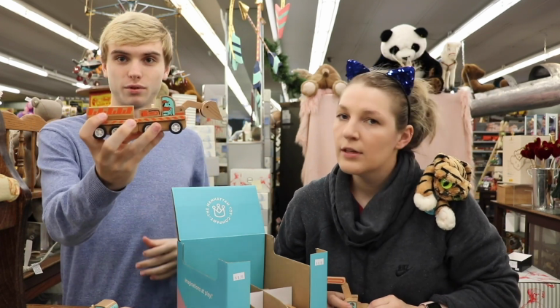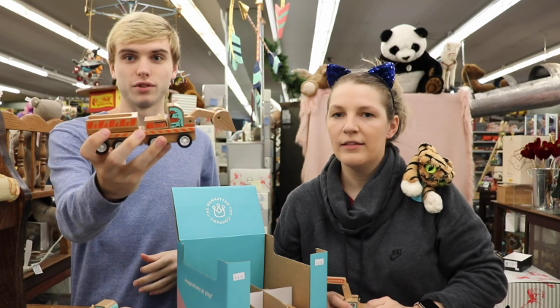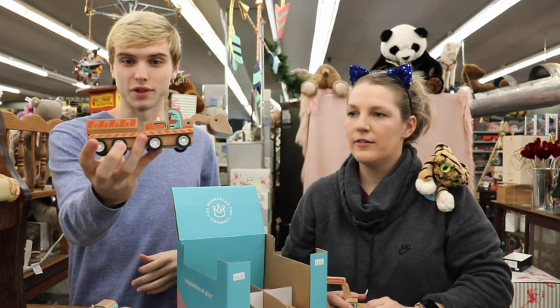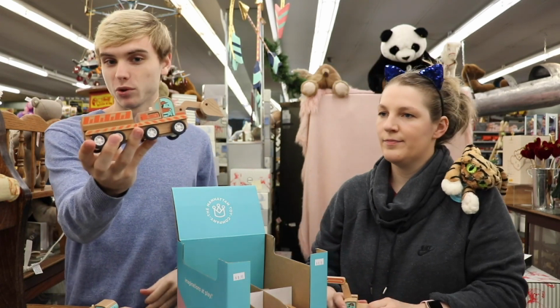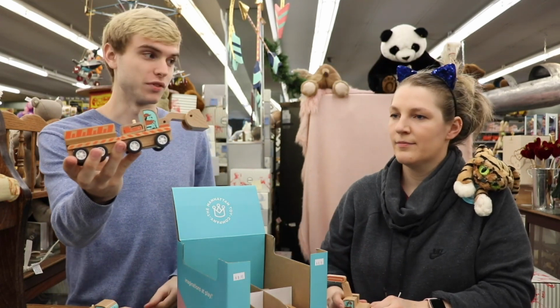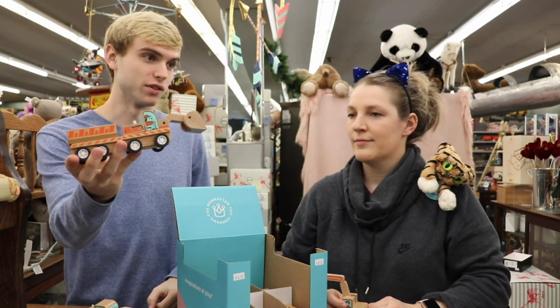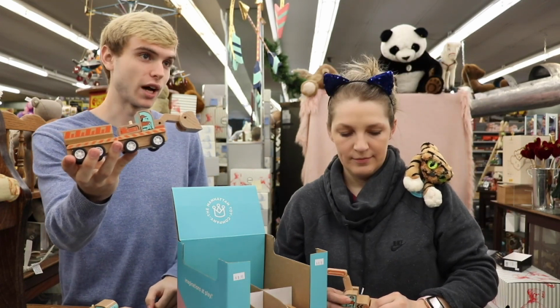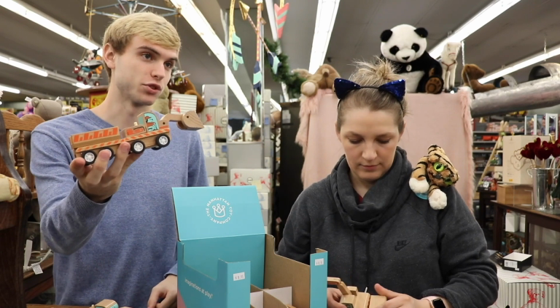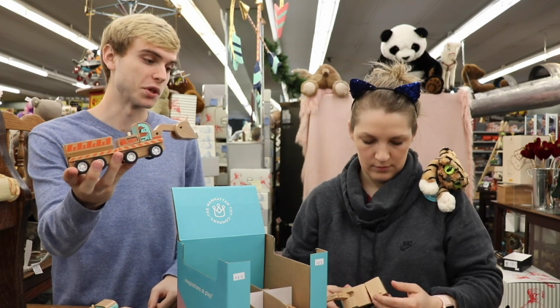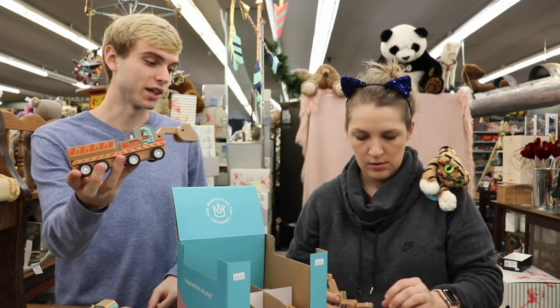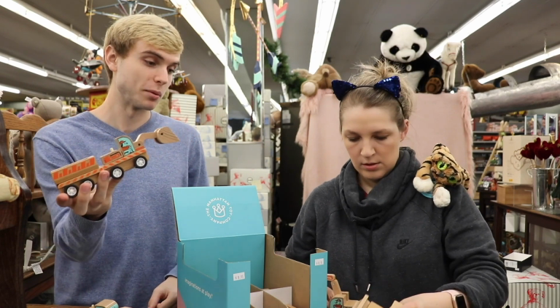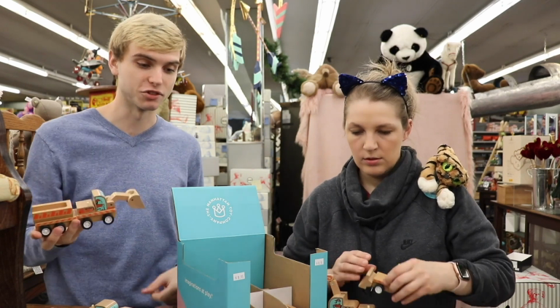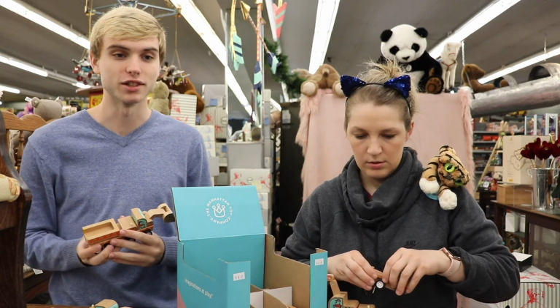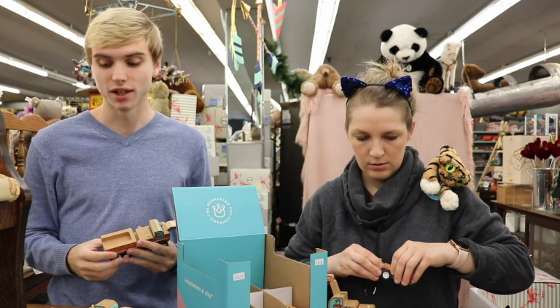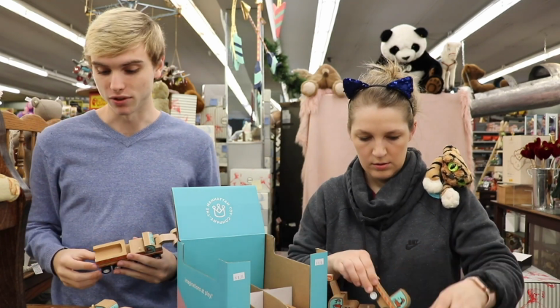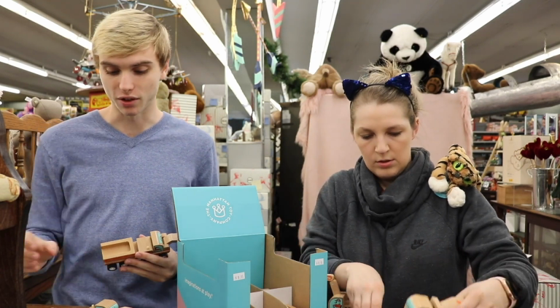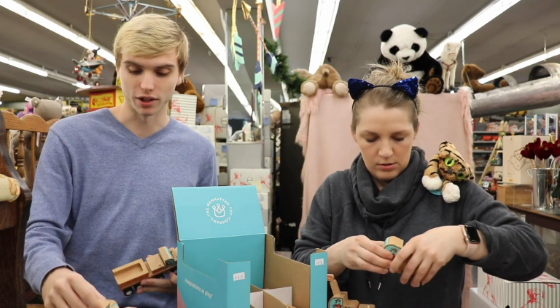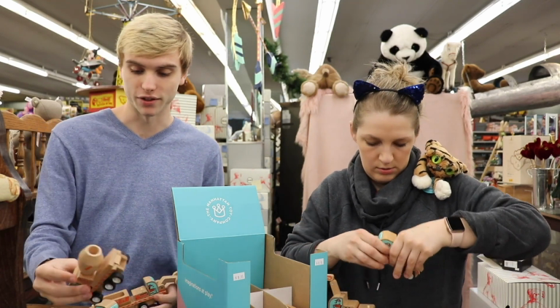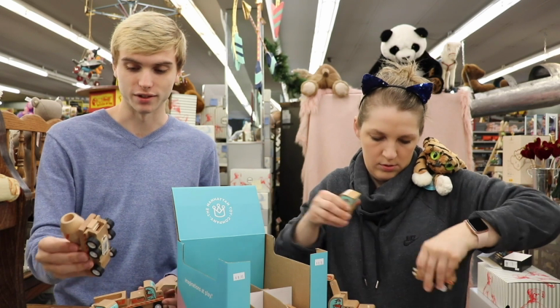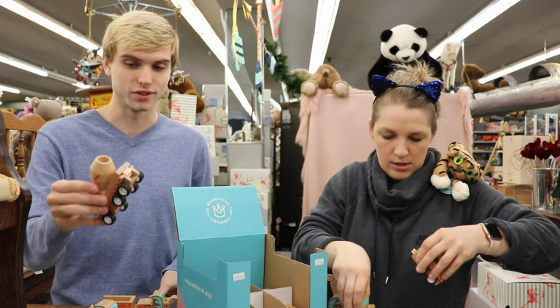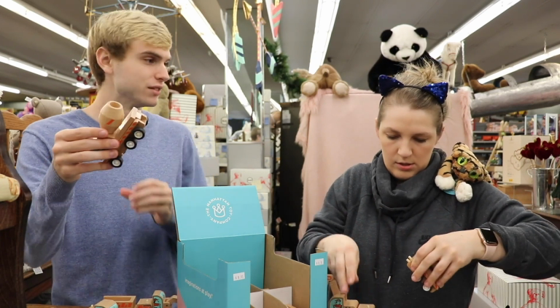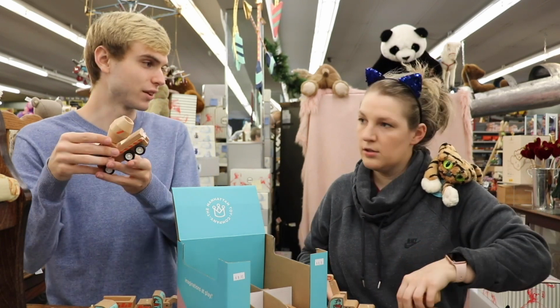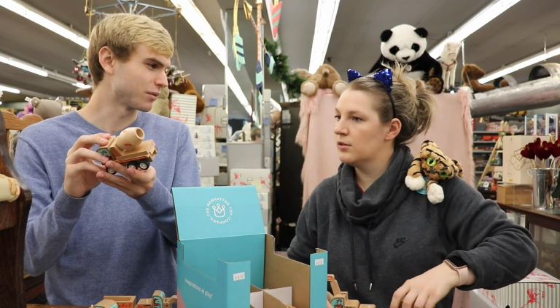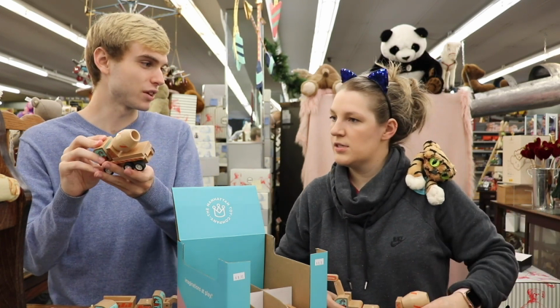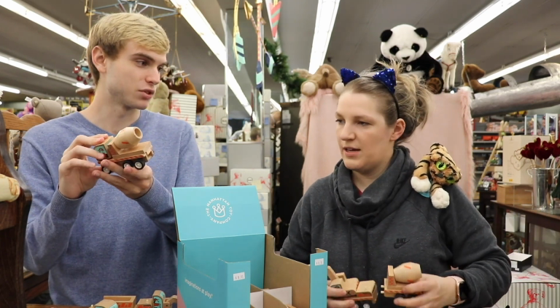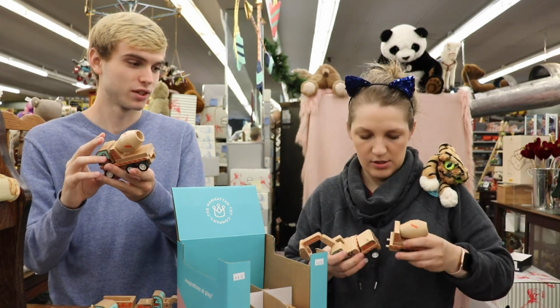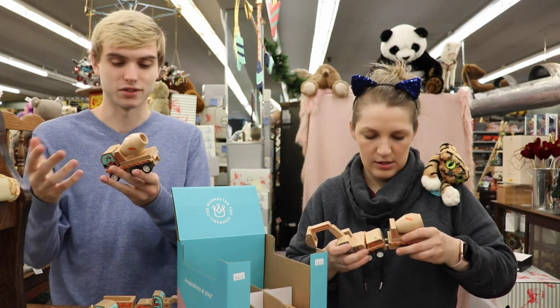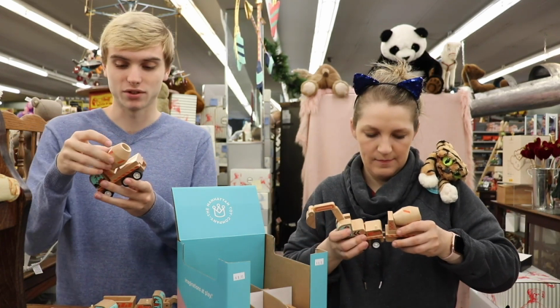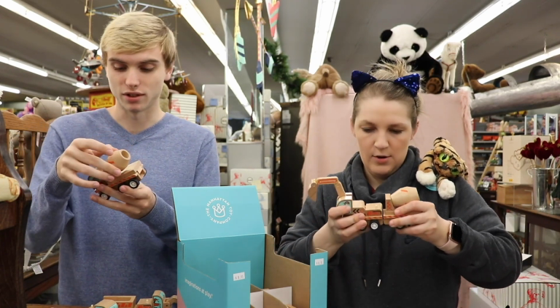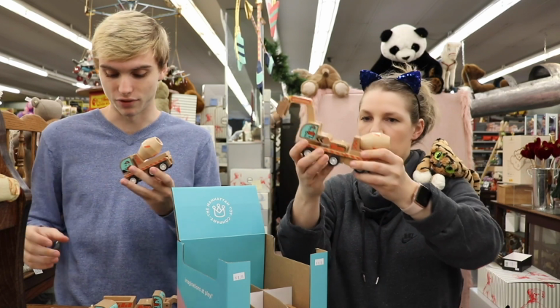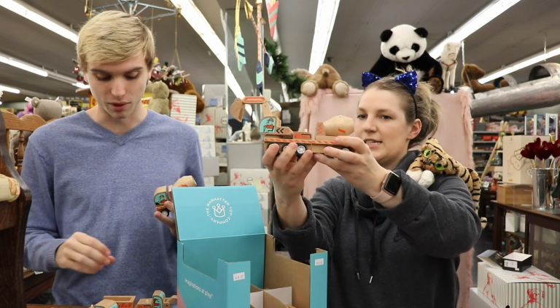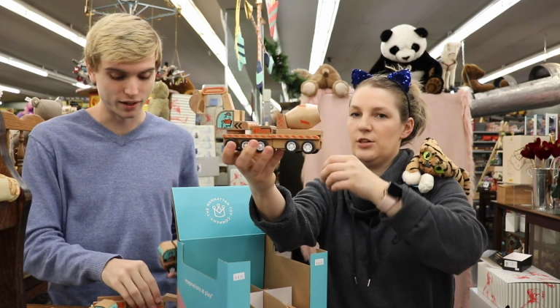If you get multiples of these you can obviously just choose what you want to get. So maybe if you have a certain idea in mind, you could say, okay, I really like this cement mixer. You could get that if you really wanted. I did it too!